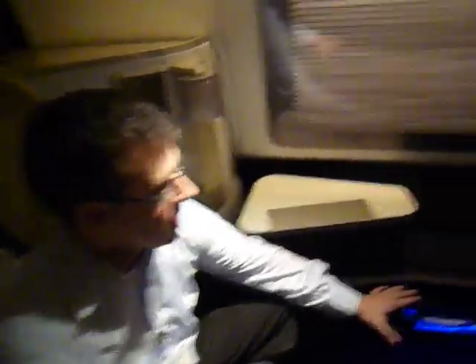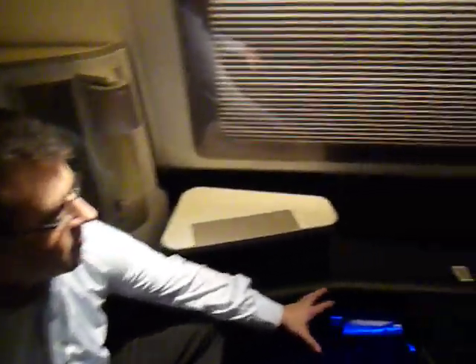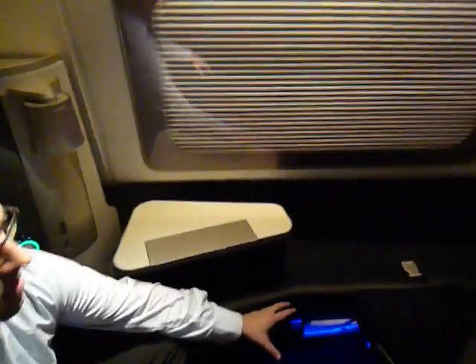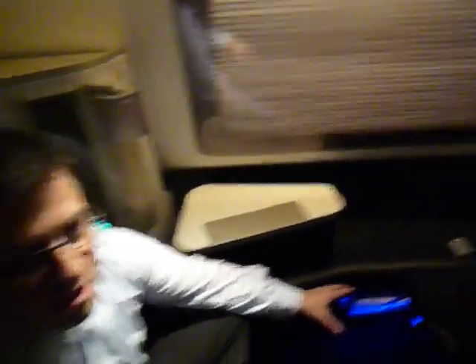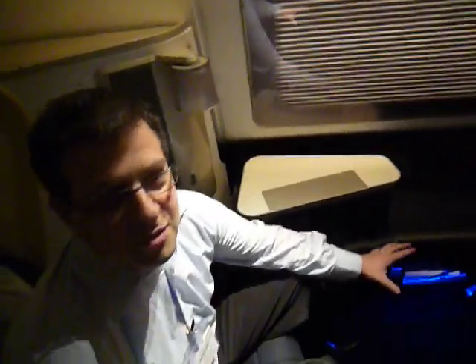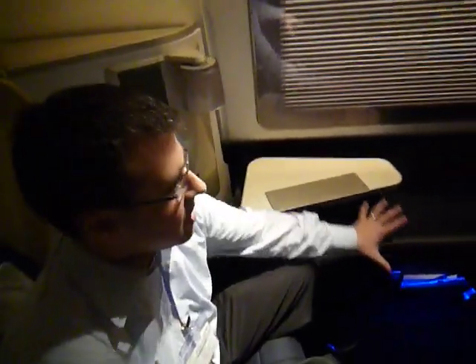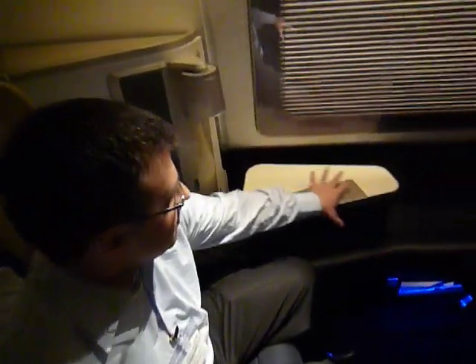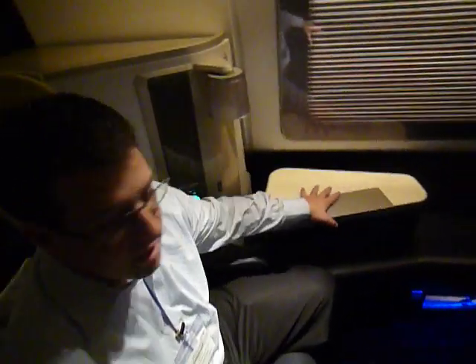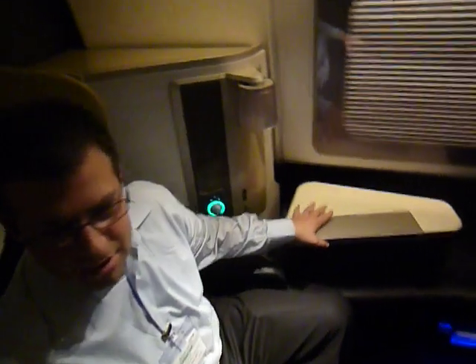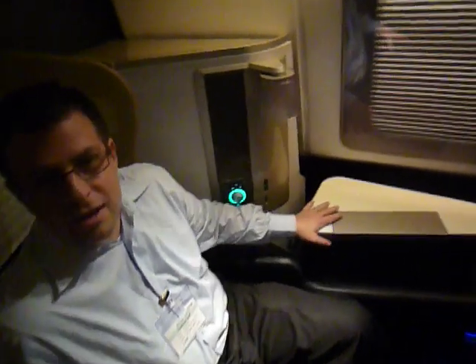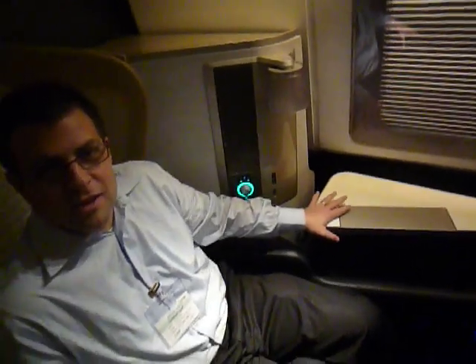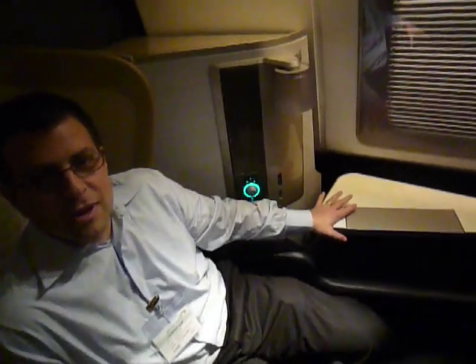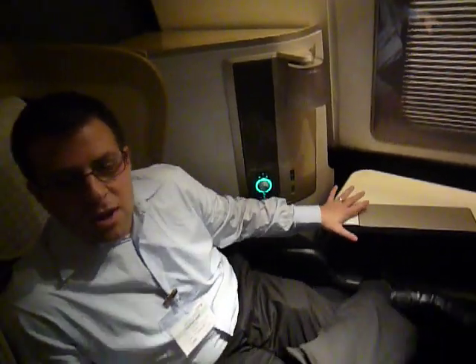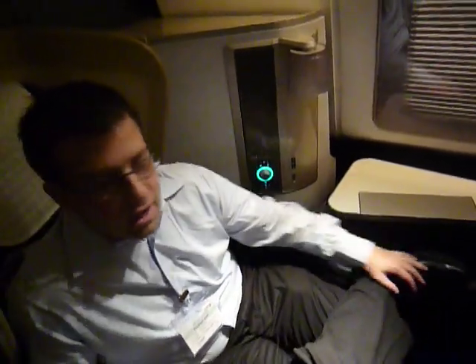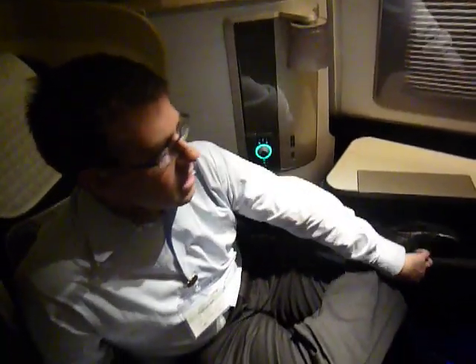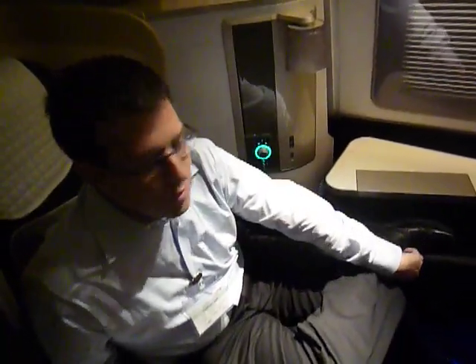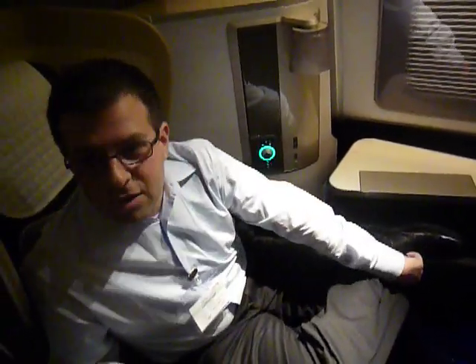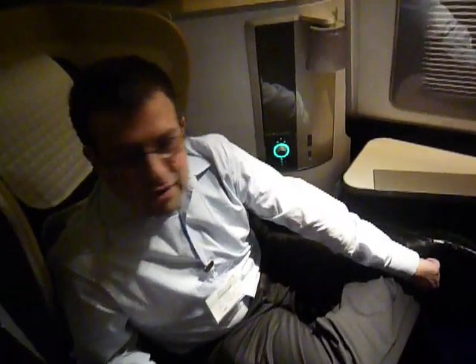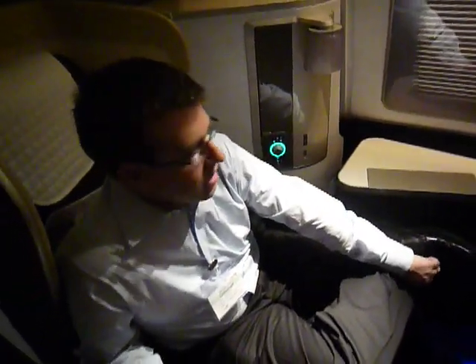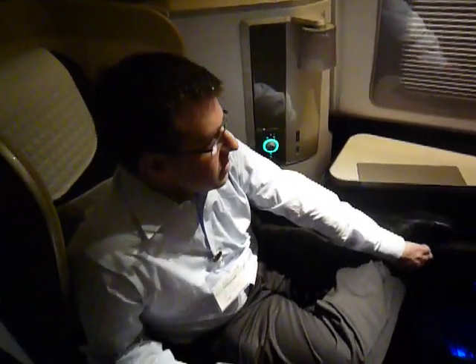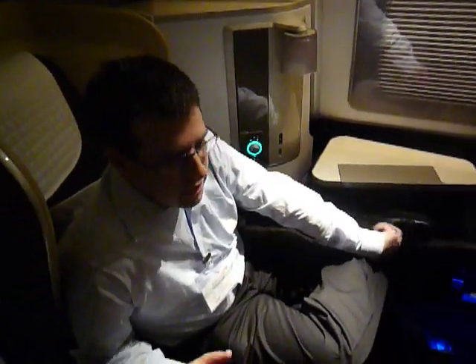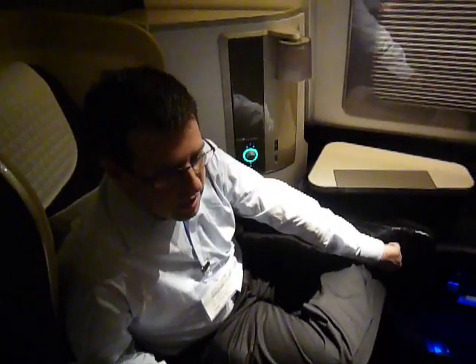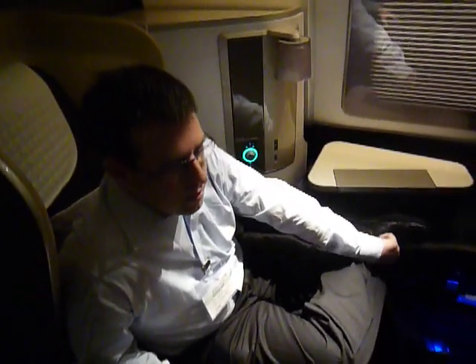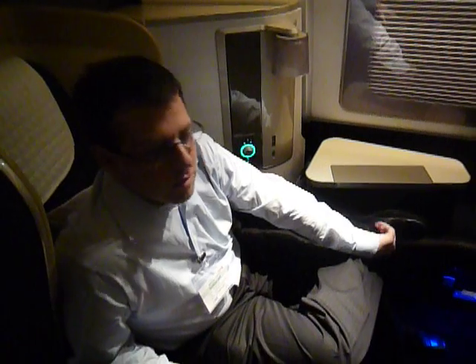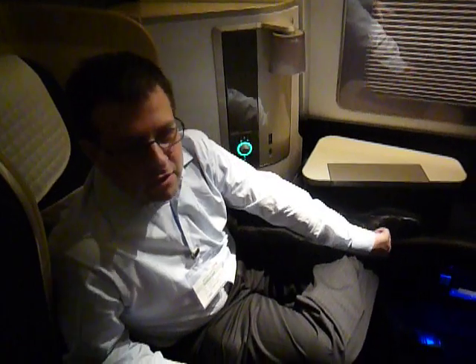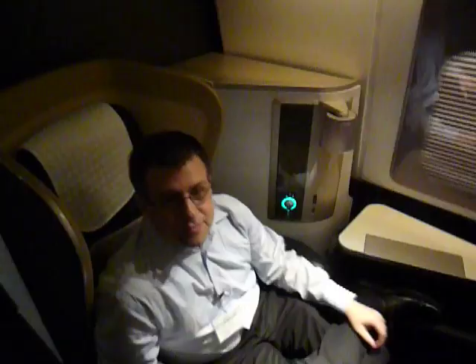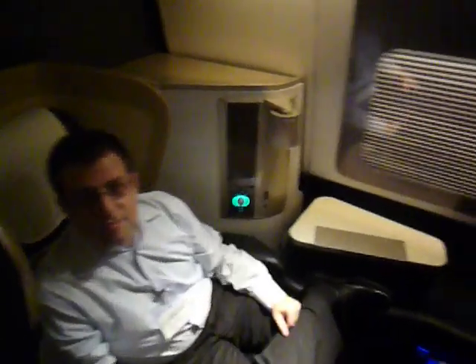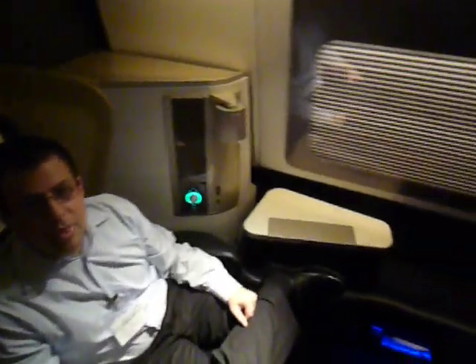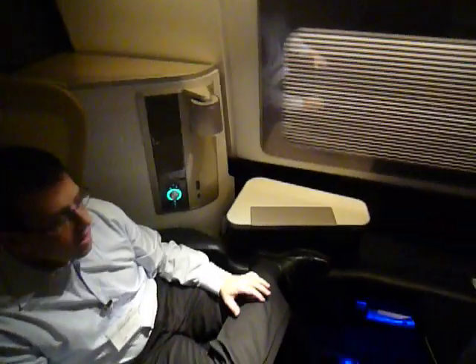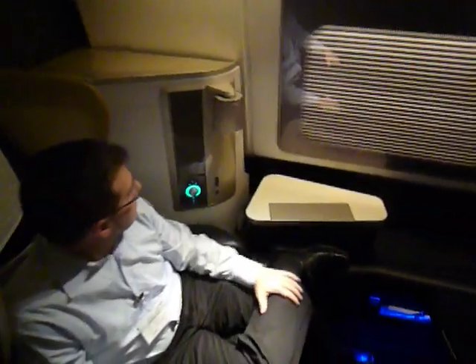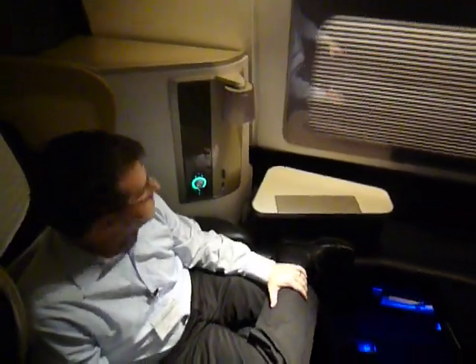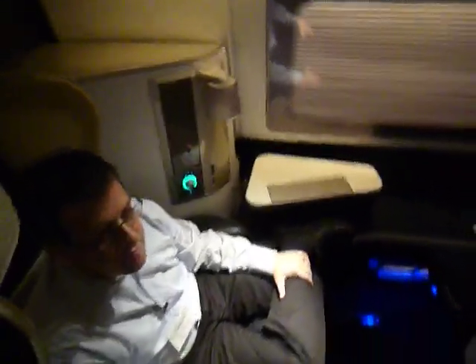Alright guys, this is pretty good. We're gonna let Richard here give you the tour. Richard is the project manager for this. Overall it's a 55% bigger seat.